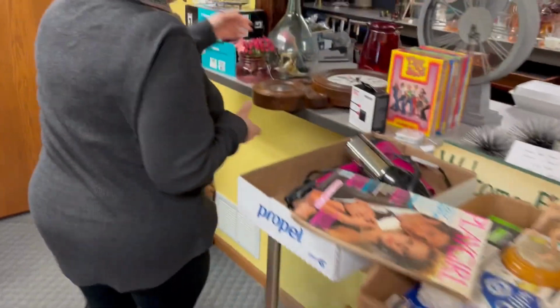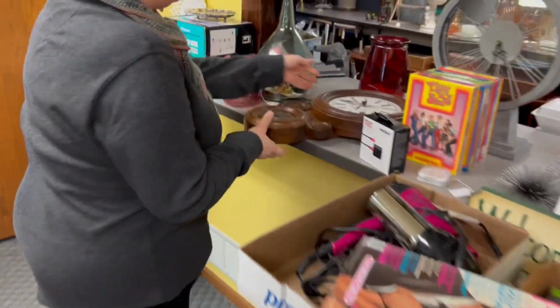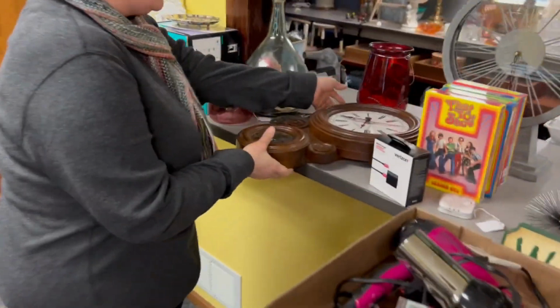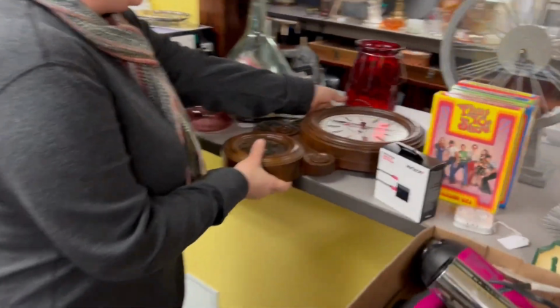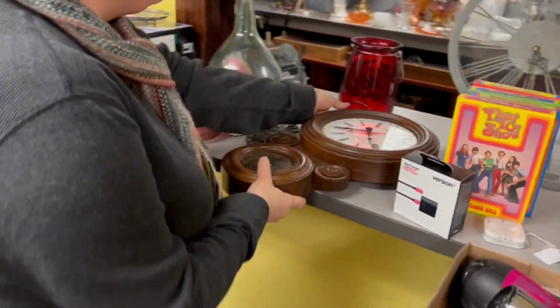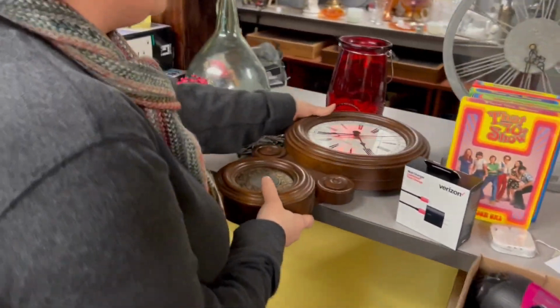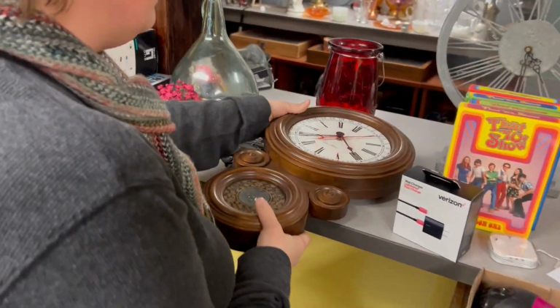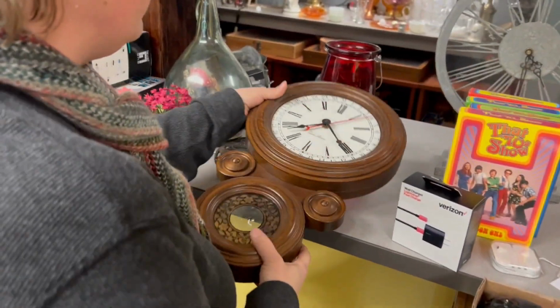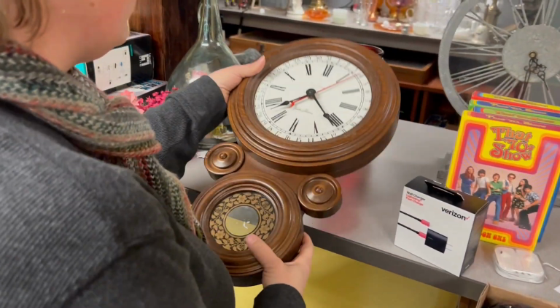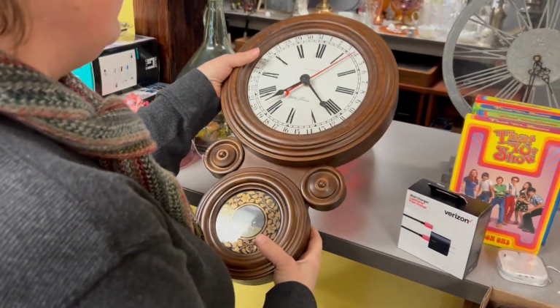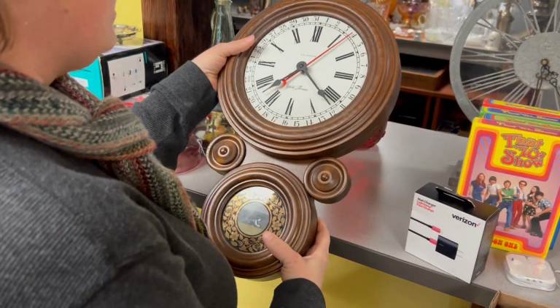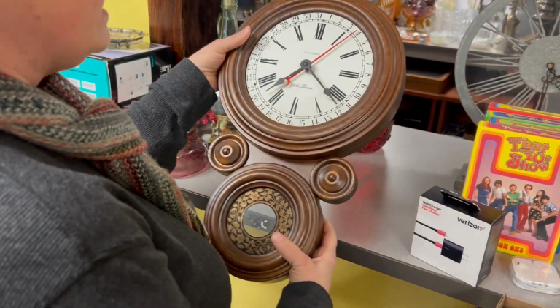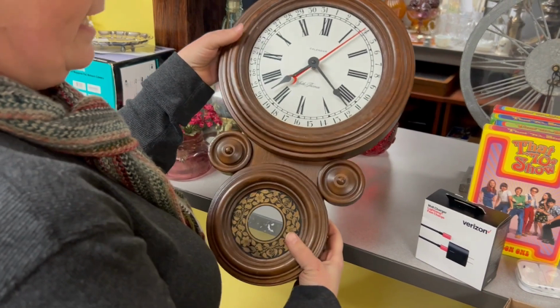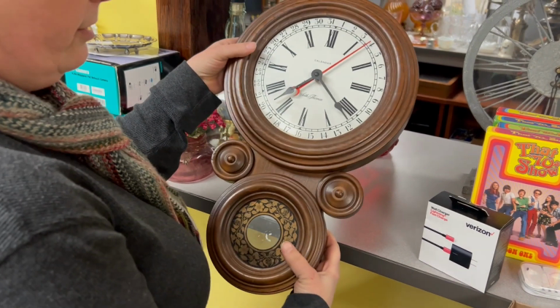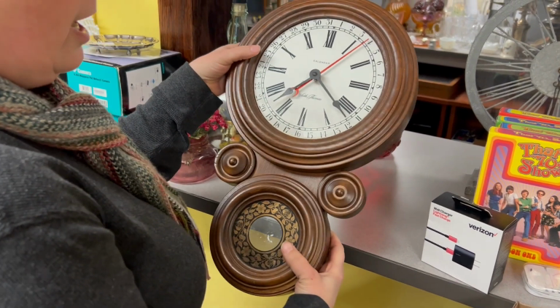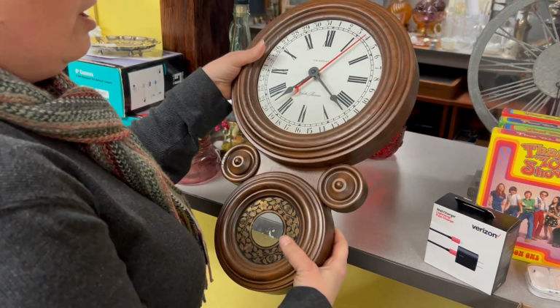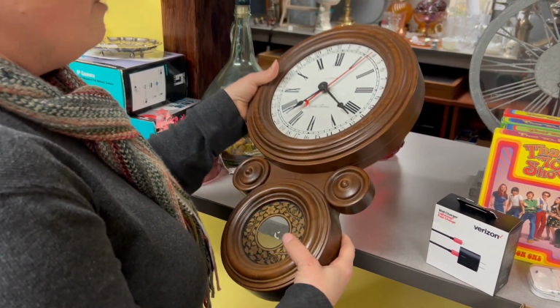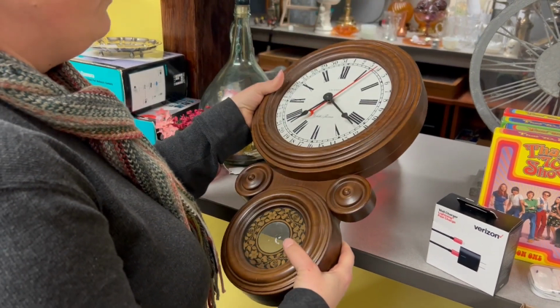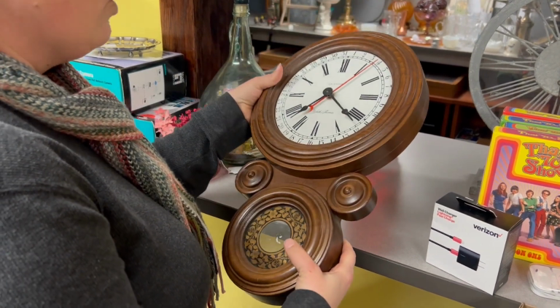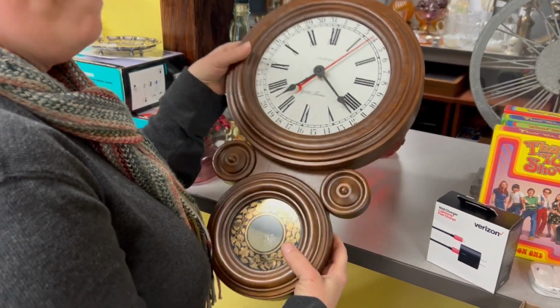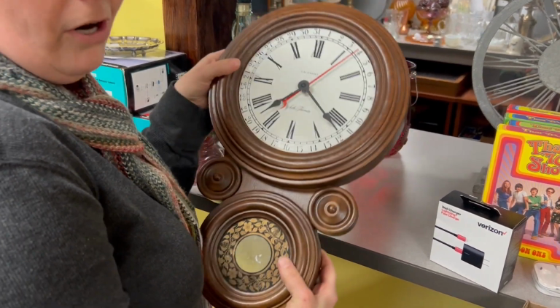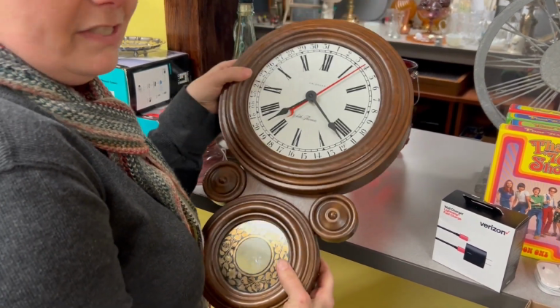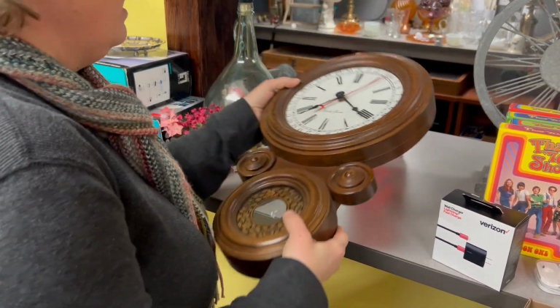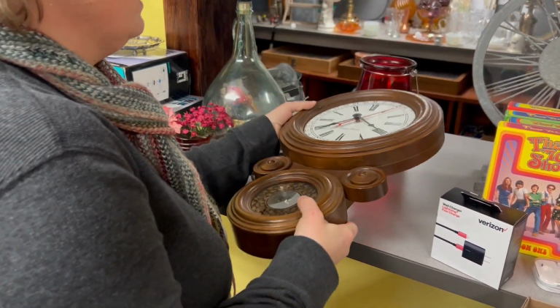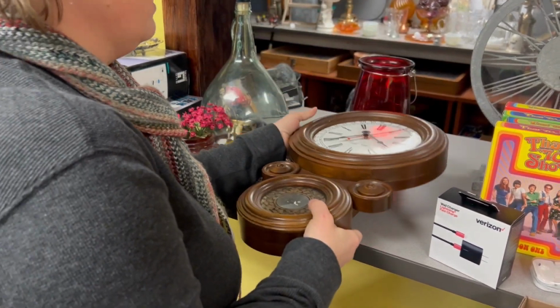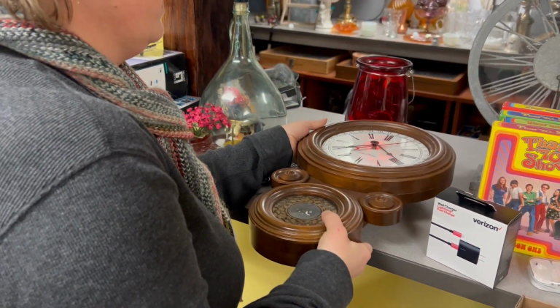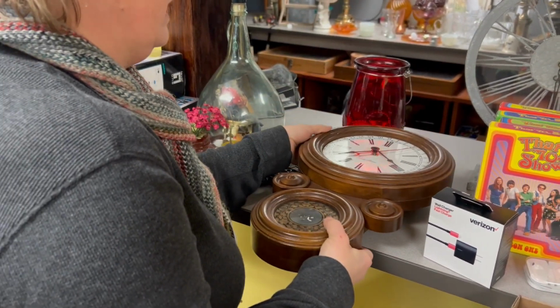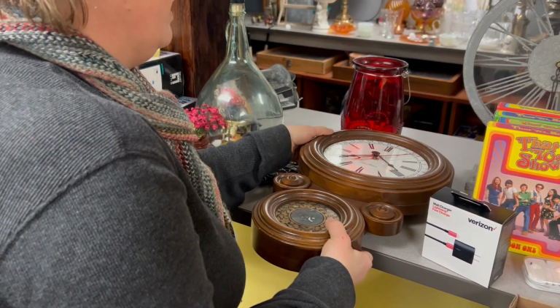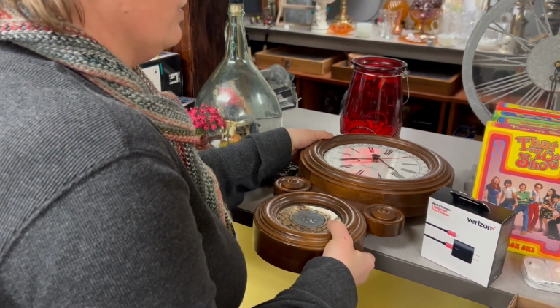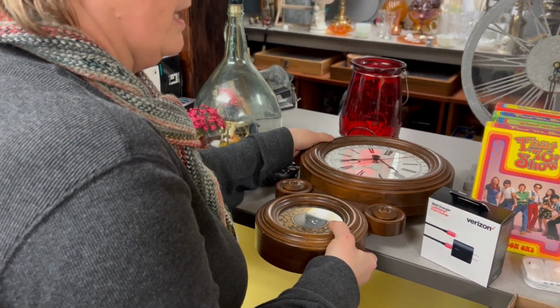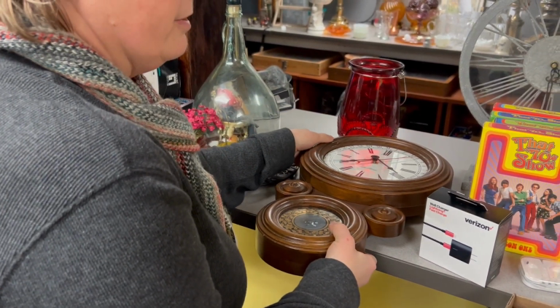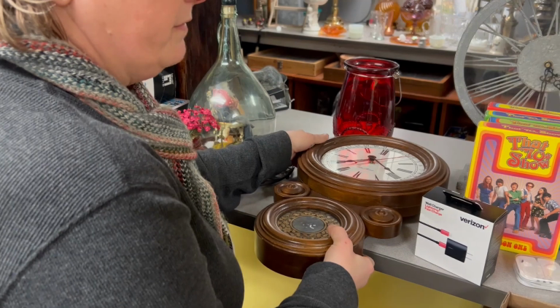This was the clock that I was really excited about. It's a Seth Thomas calendar clock — four parts. I saw this on eBay for about $150.